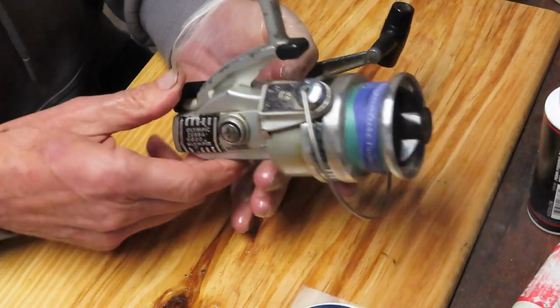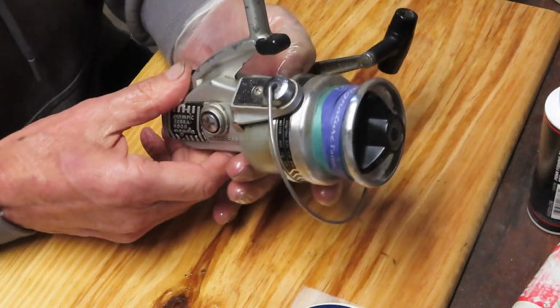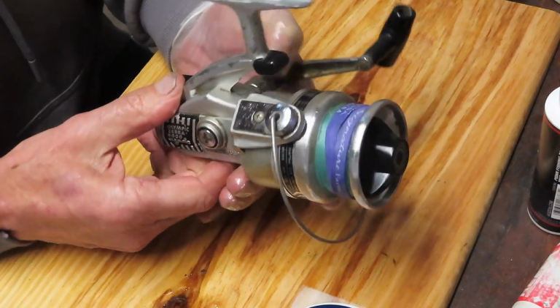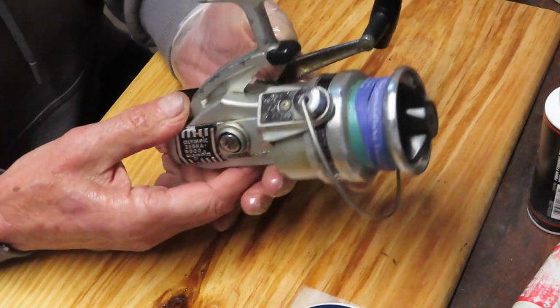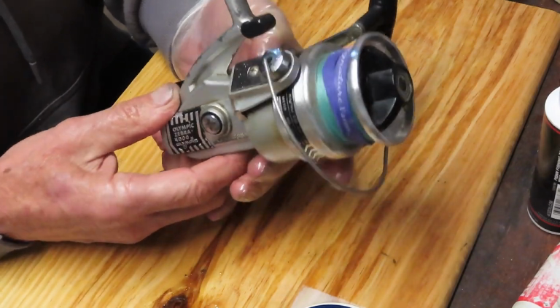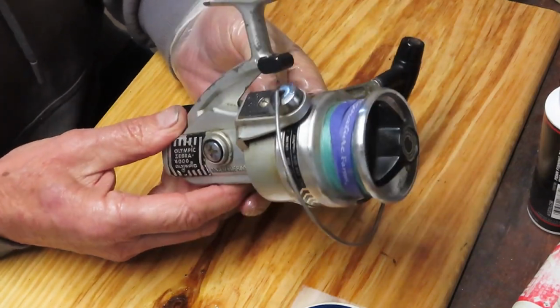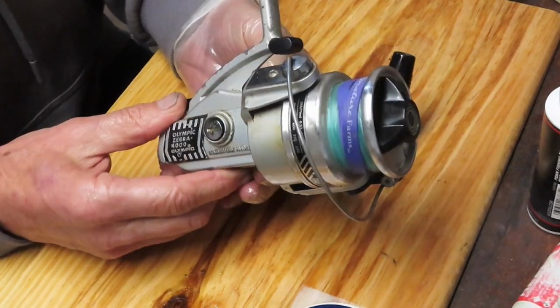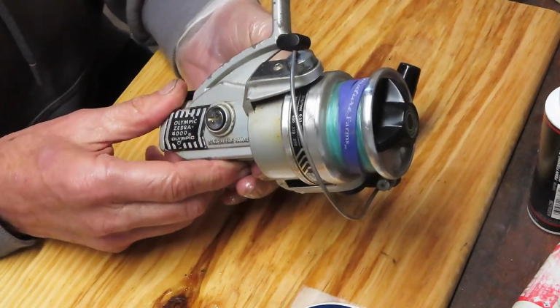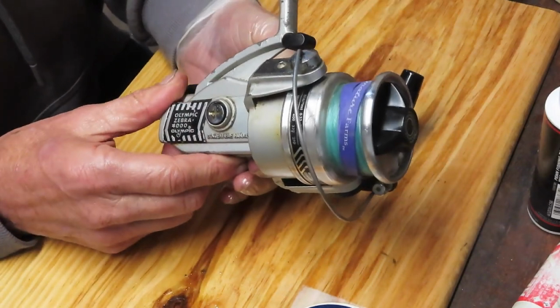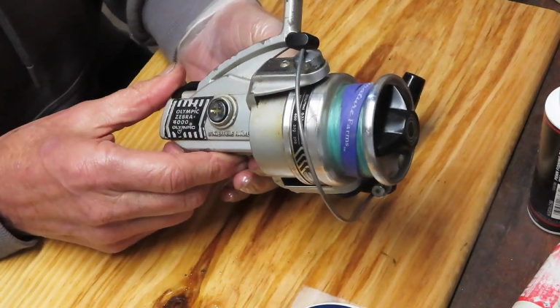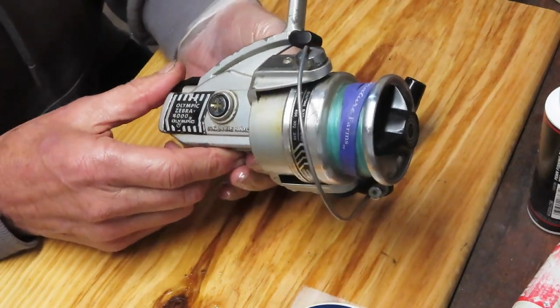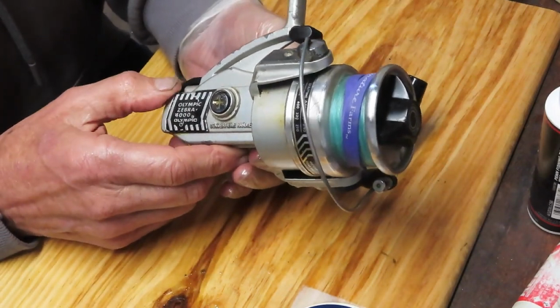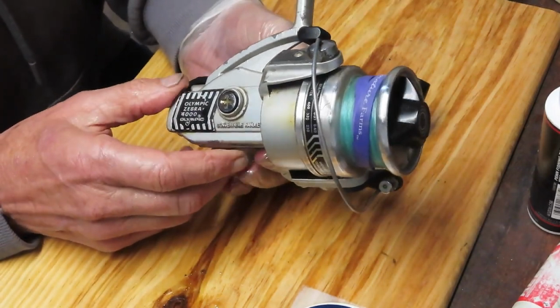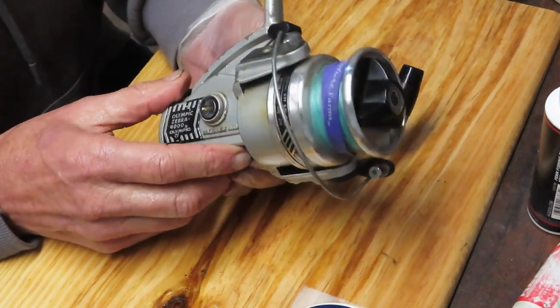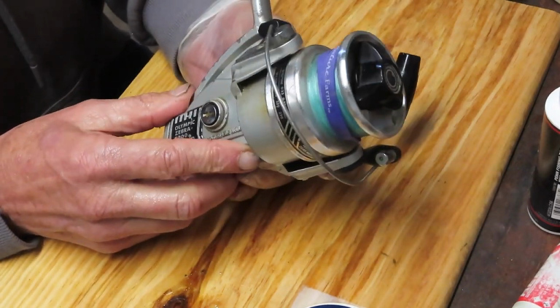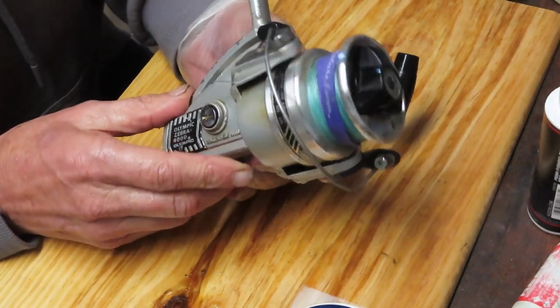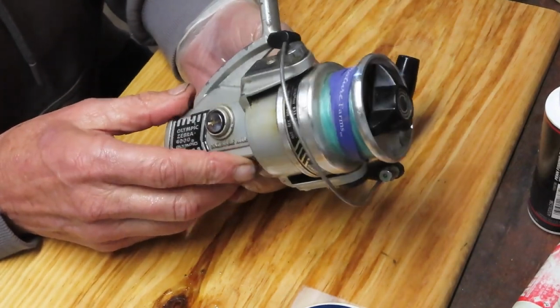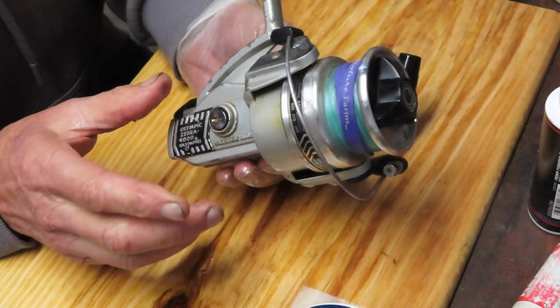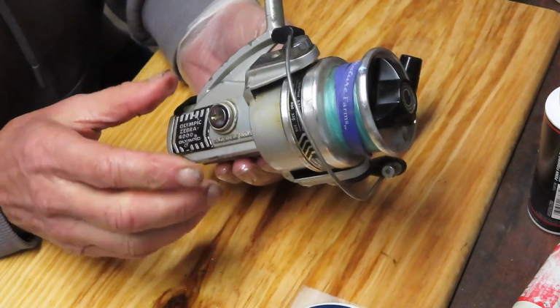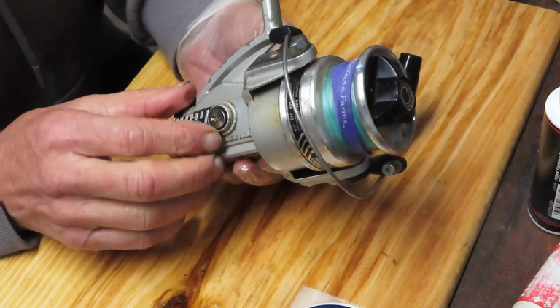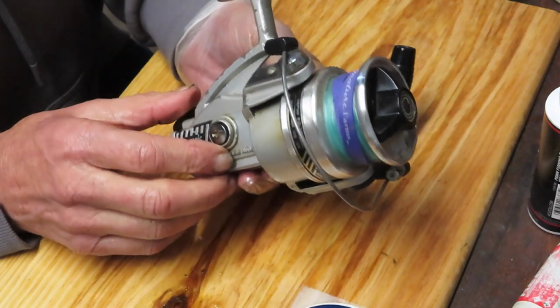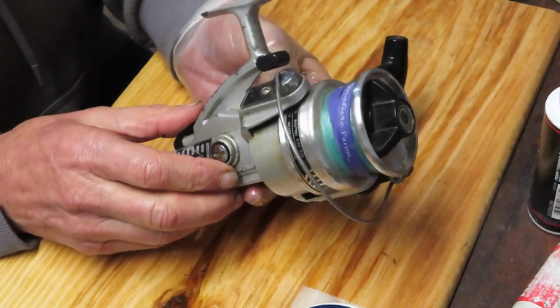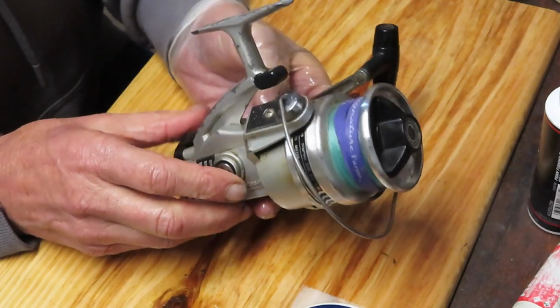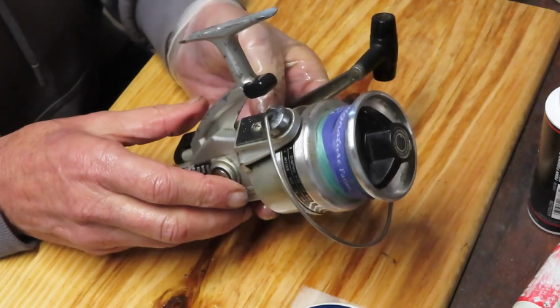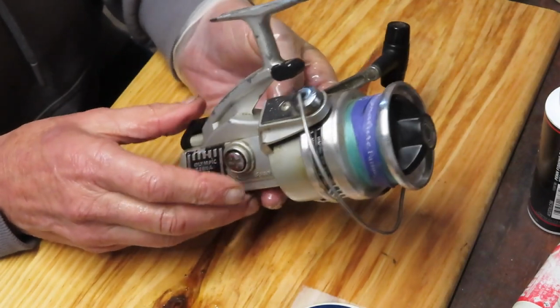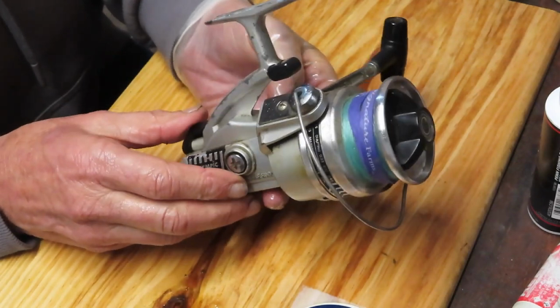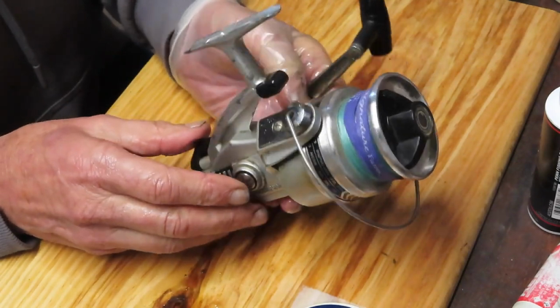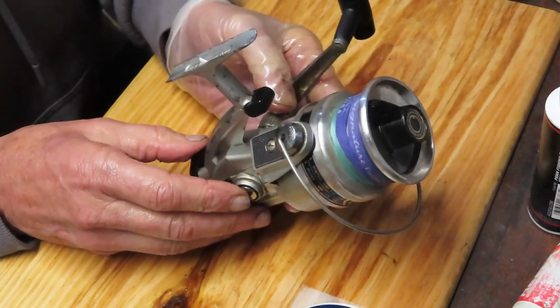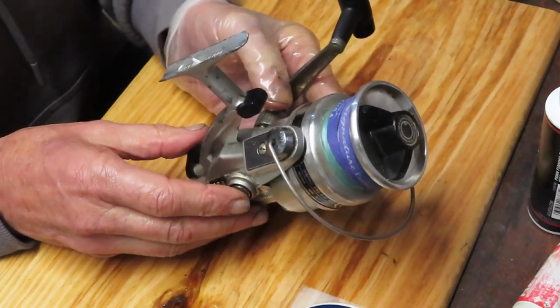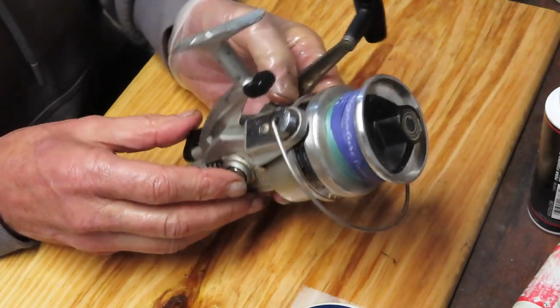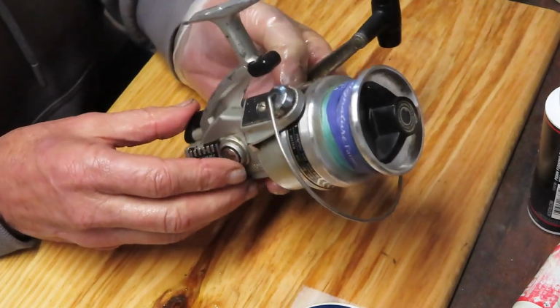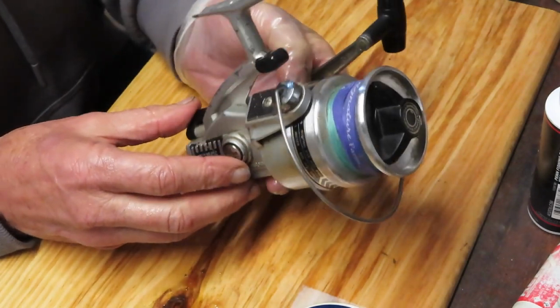We're going to show you how to take this reel apart, how it was made, how you service this reel, and how you keep this reel fishing for years to come.